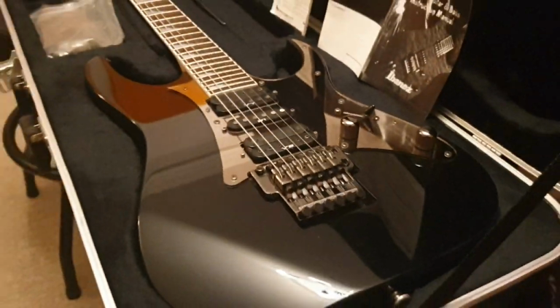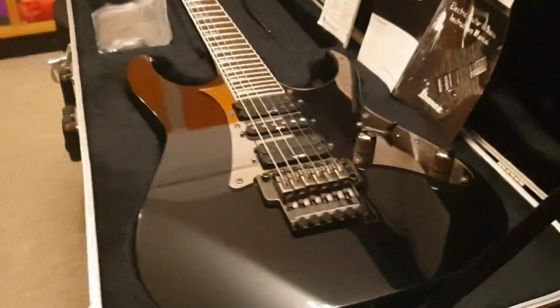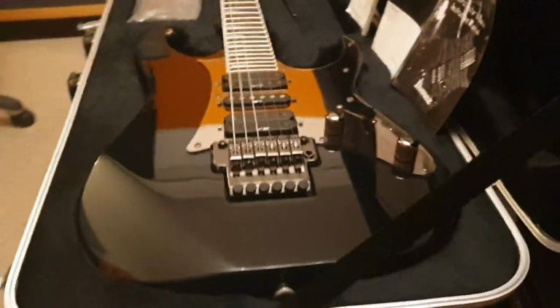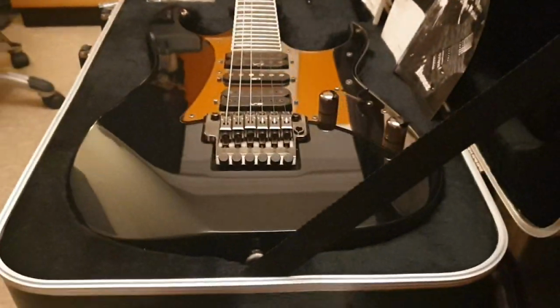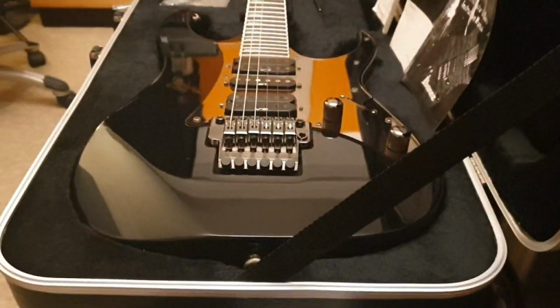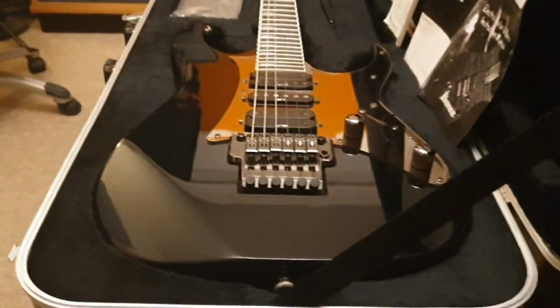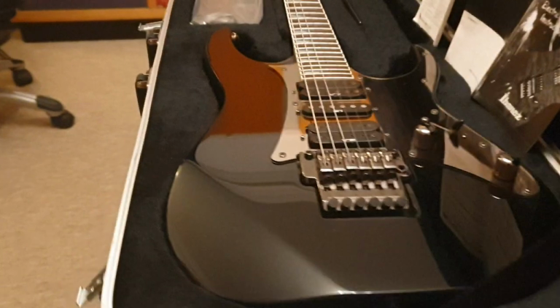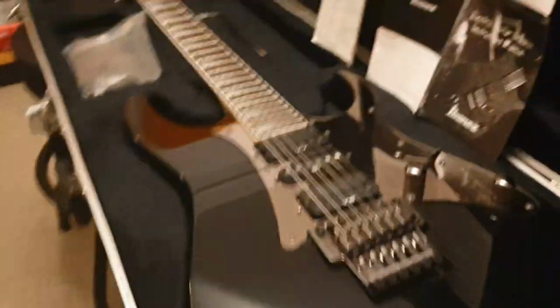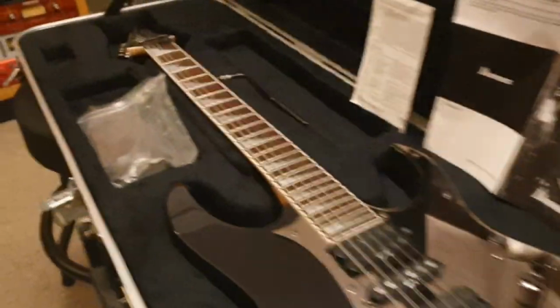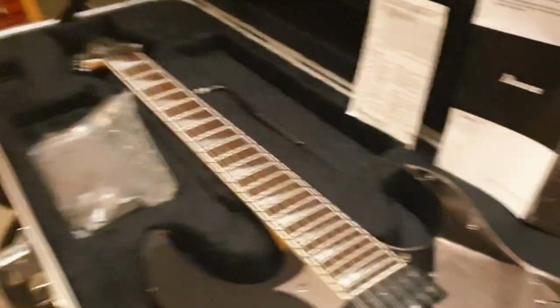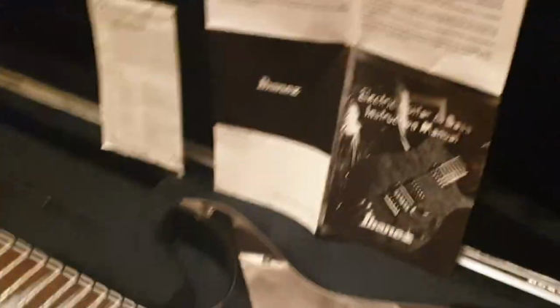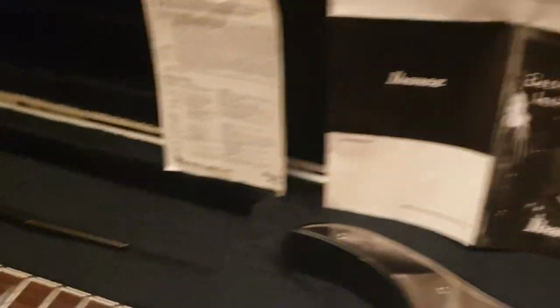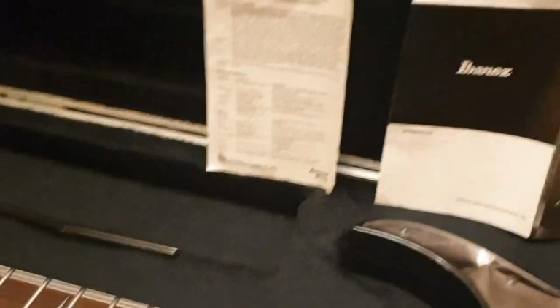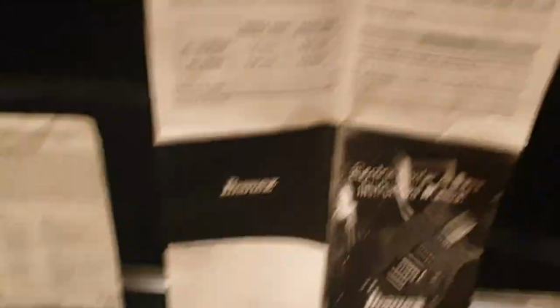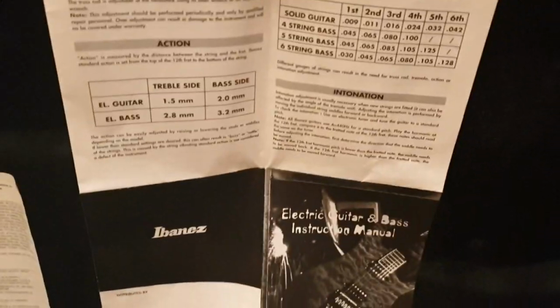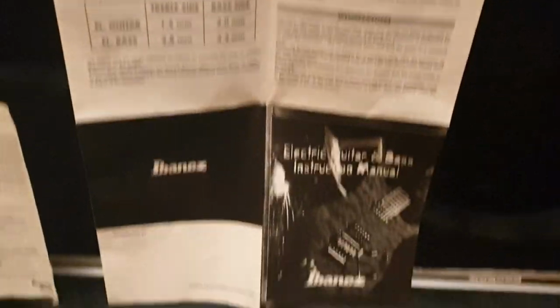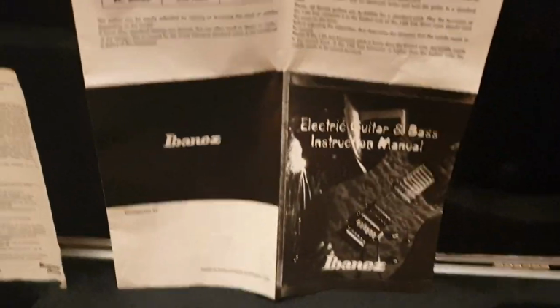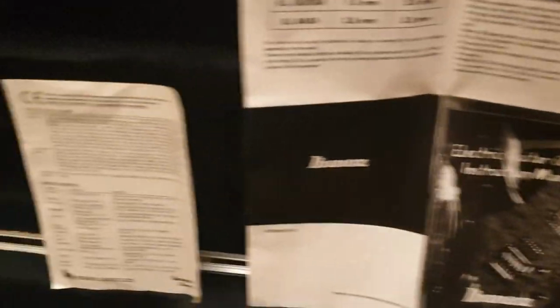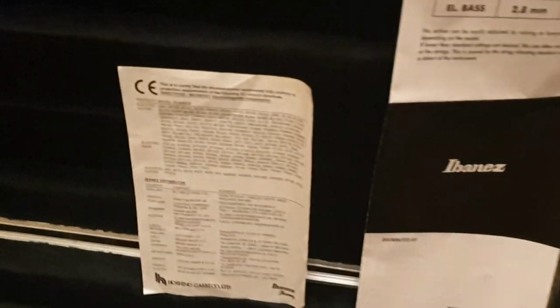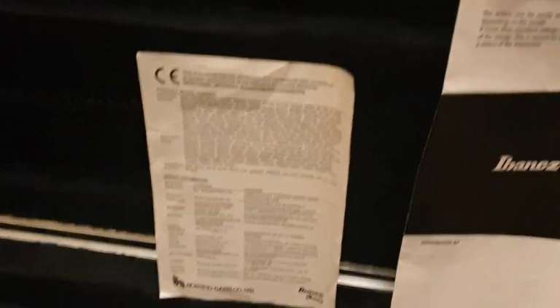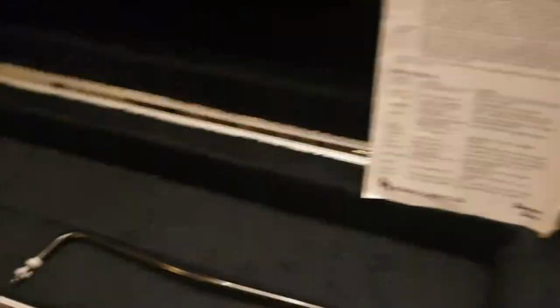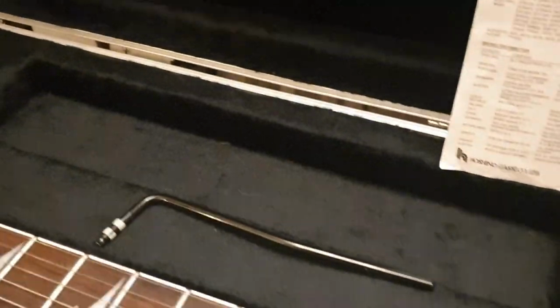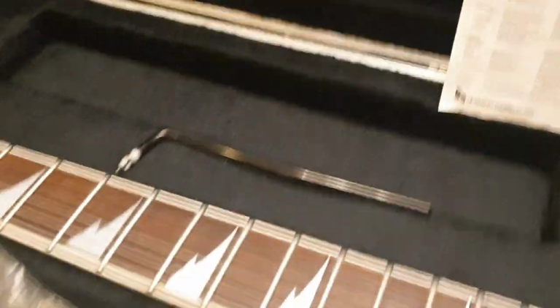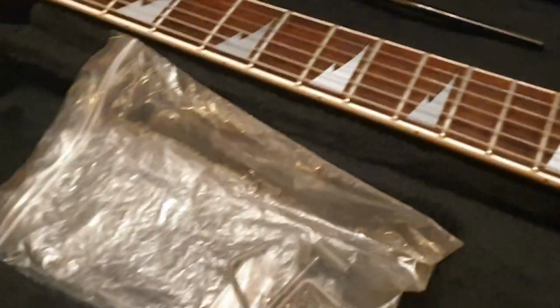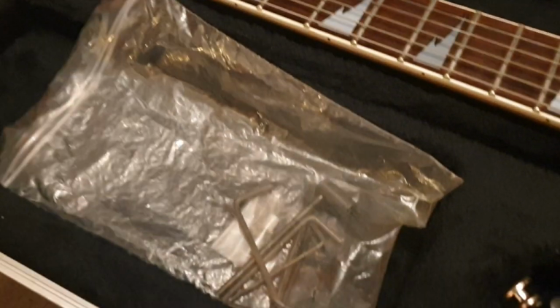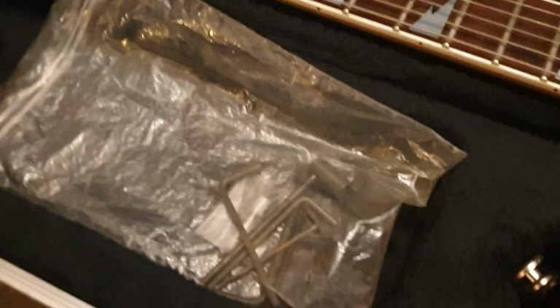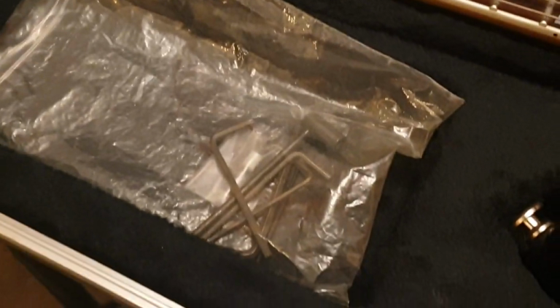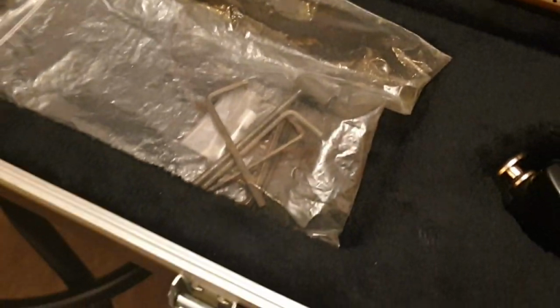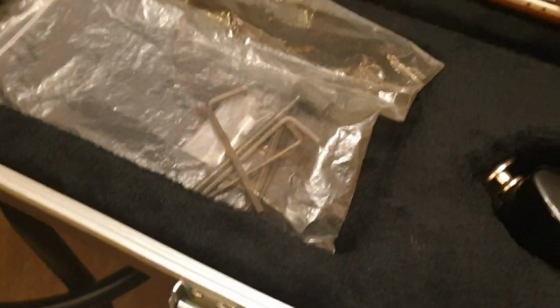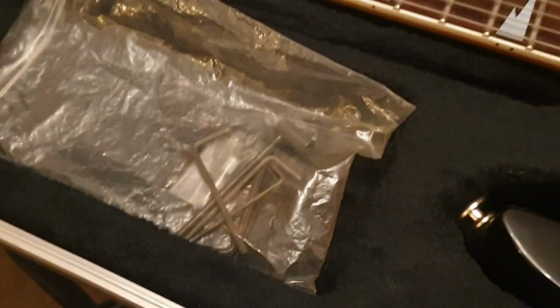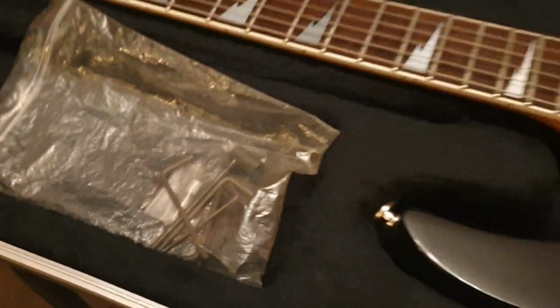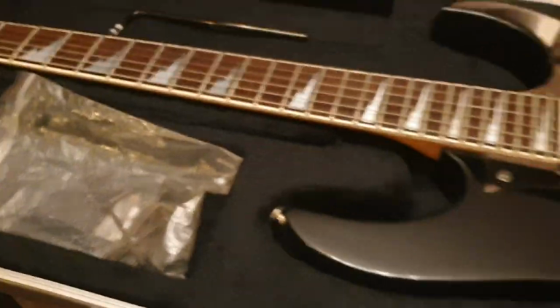Great value — this is built in their top Japanese factory. You've got the original hard case, a little bit of case candy, paperwork, tremolo bar, keys, and truss rod adjustment tools.